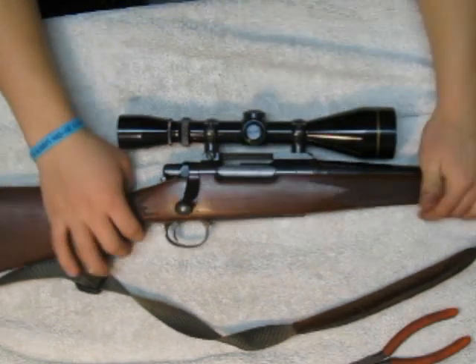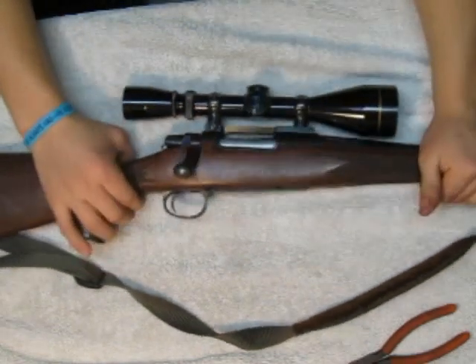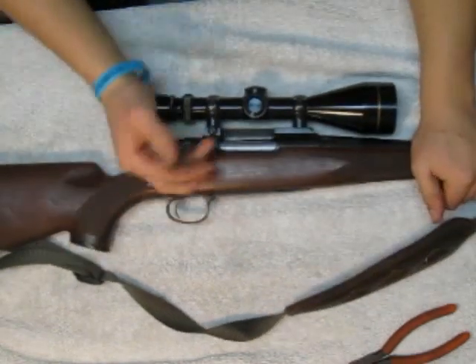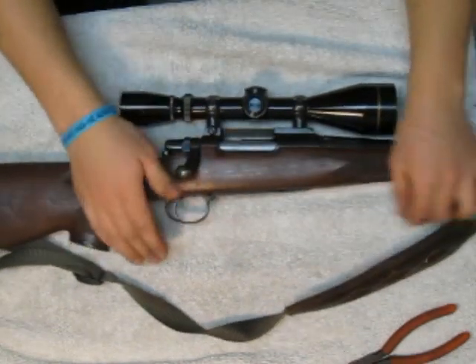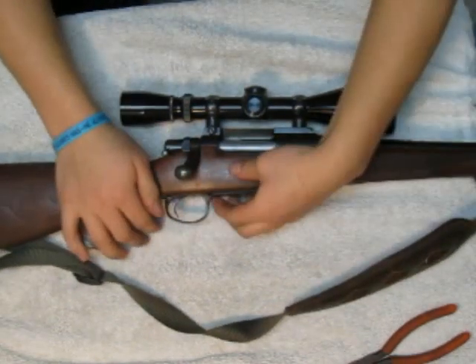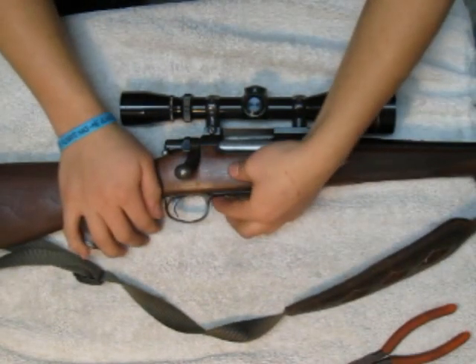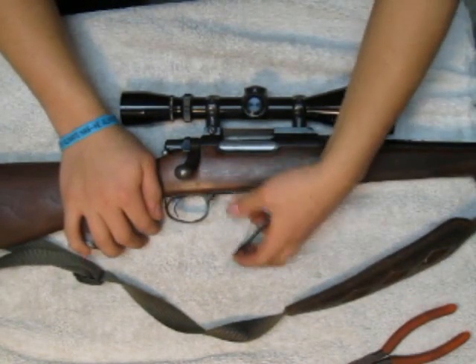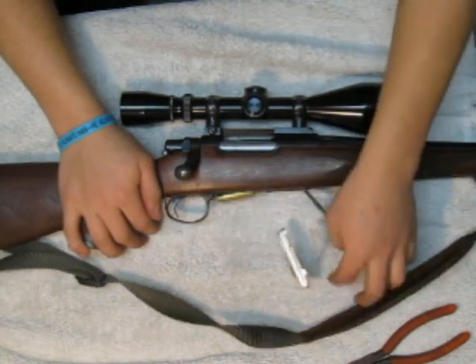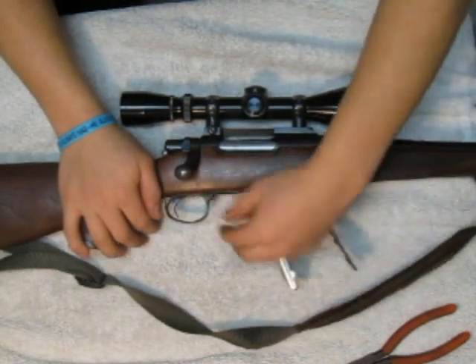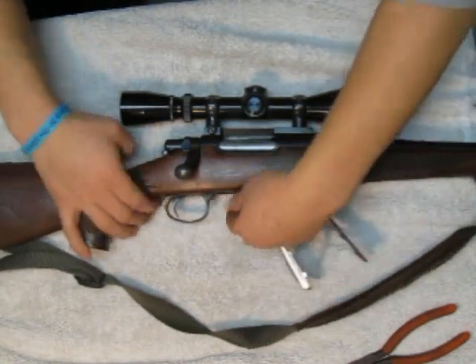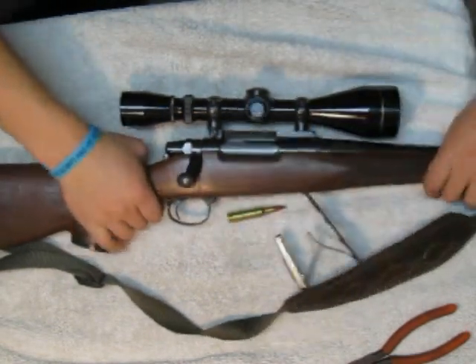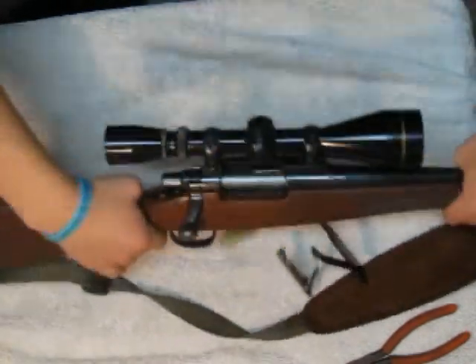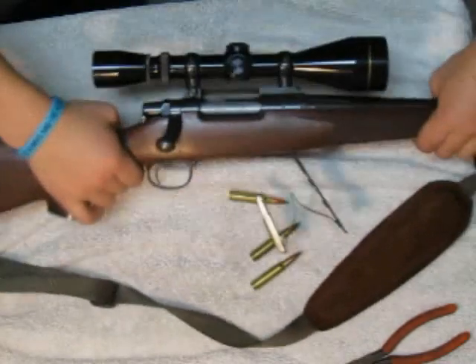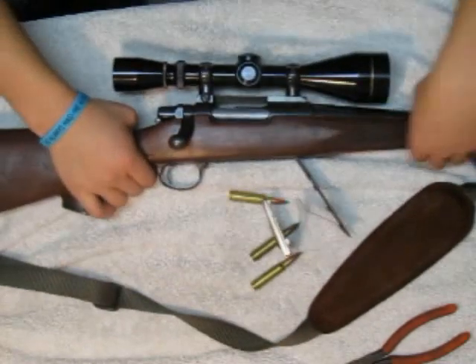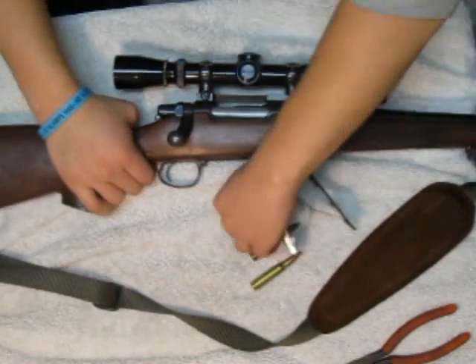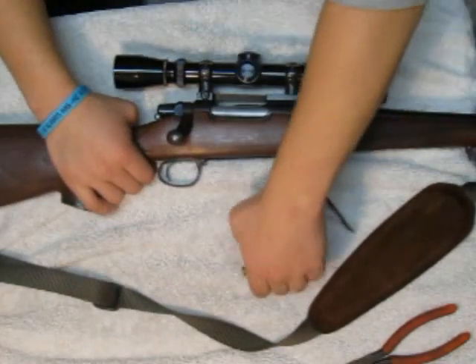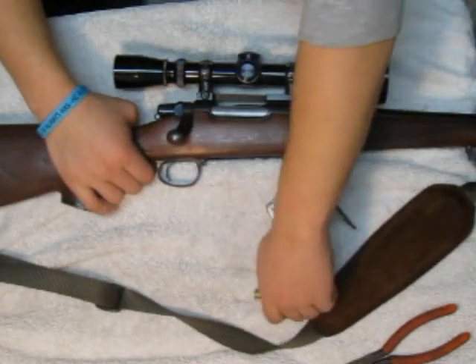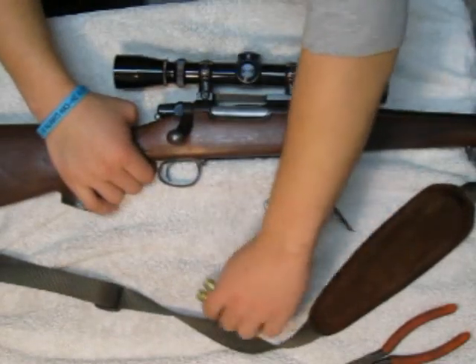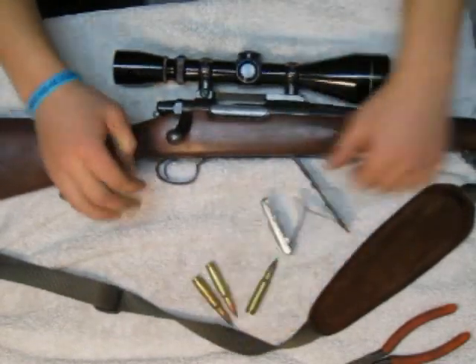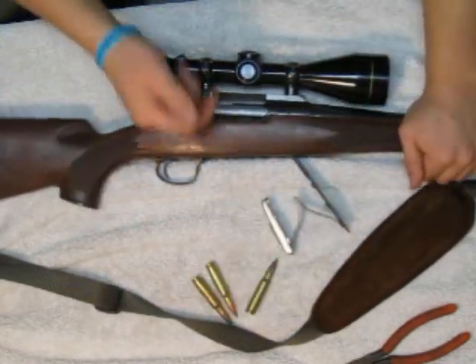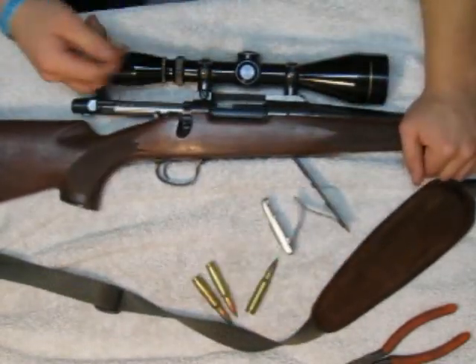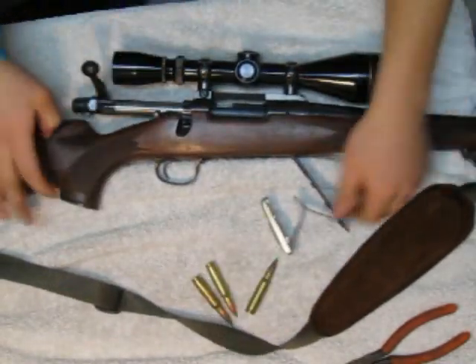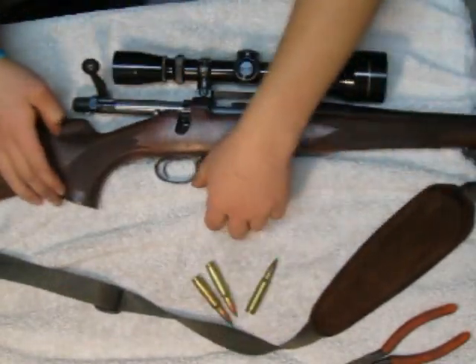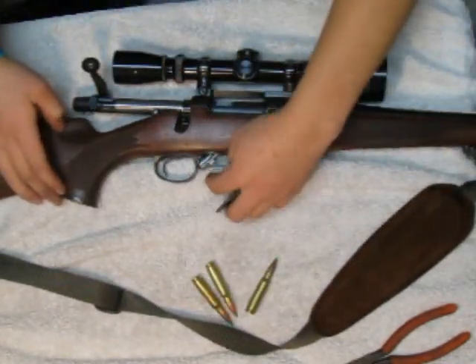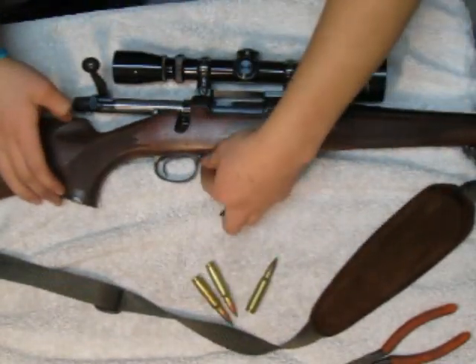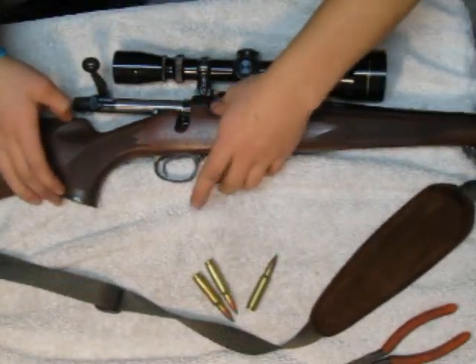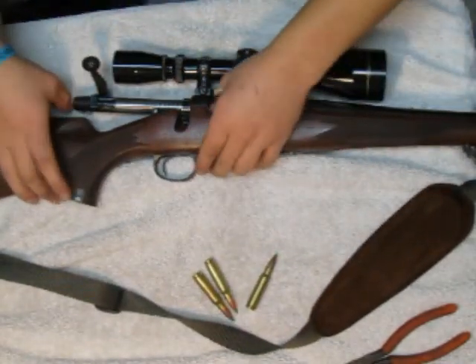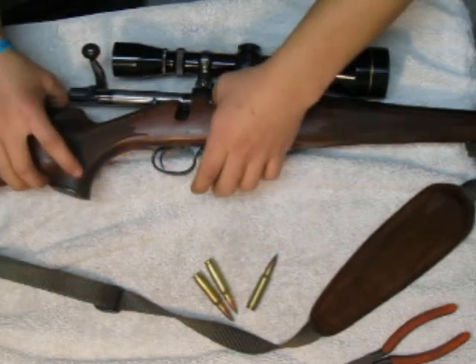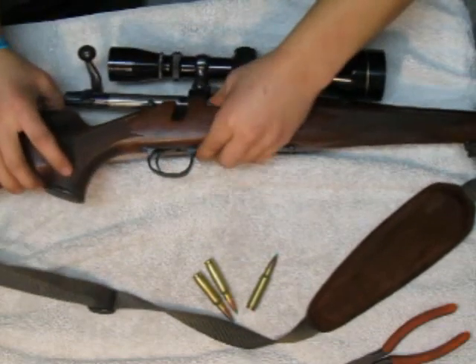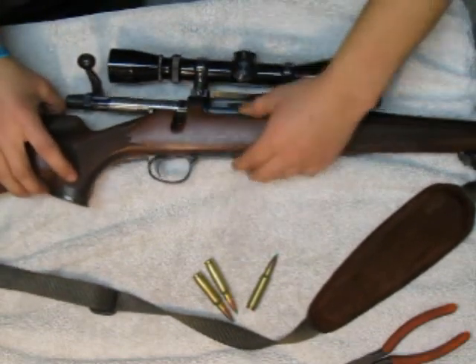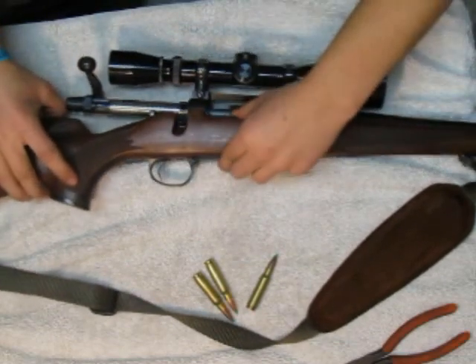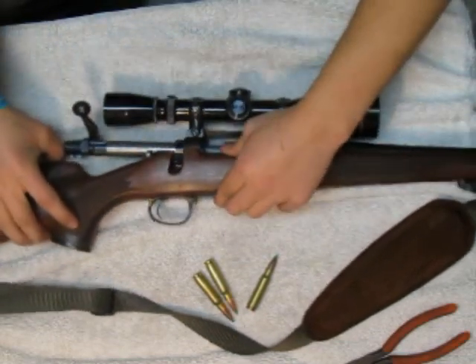First thing you're going to do is let all your shells out of the gun. Make sure you have nothing in your chamber. Close that back up.